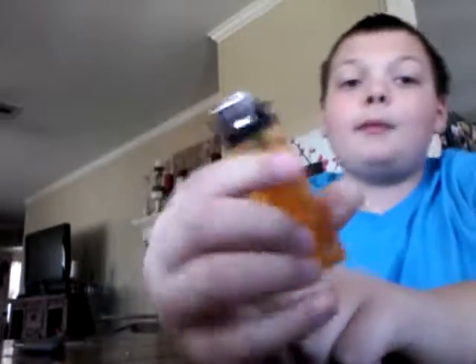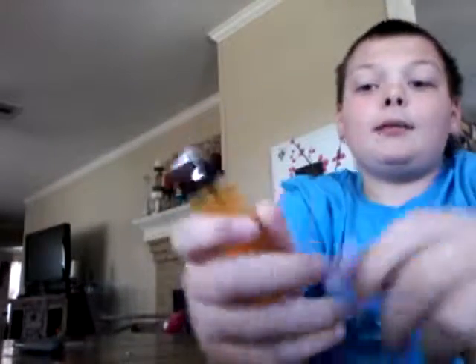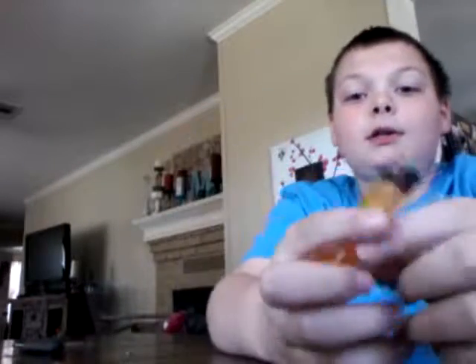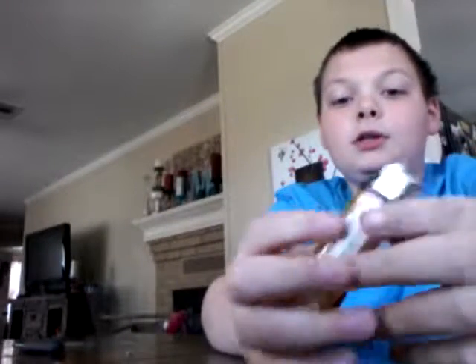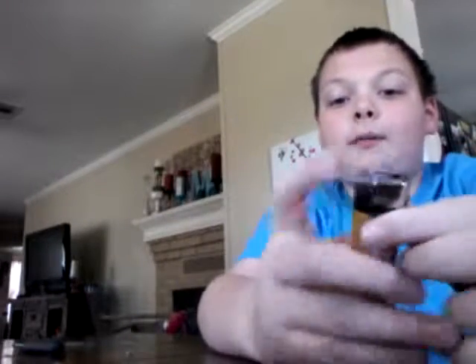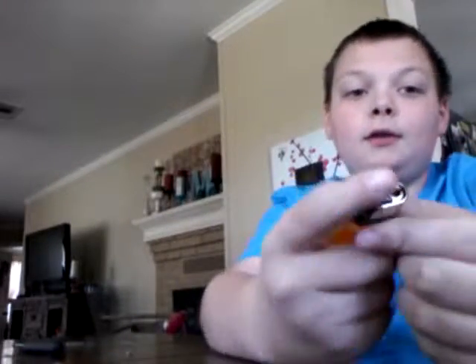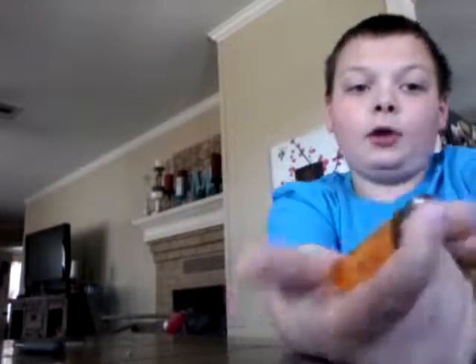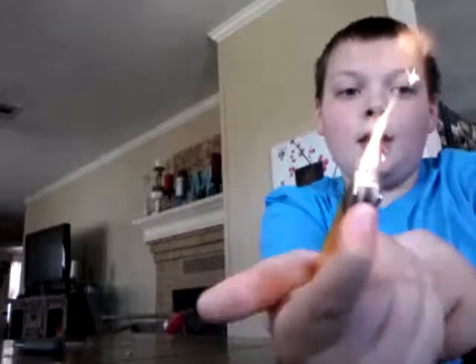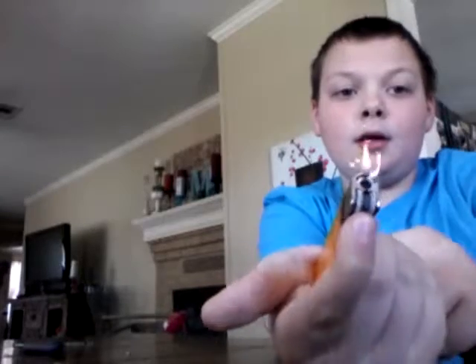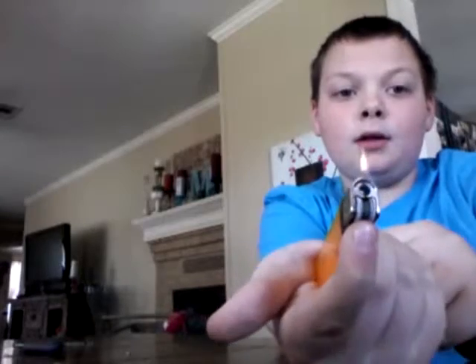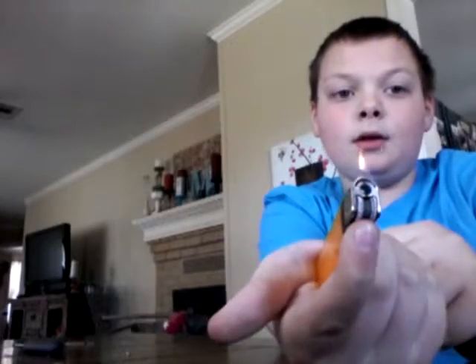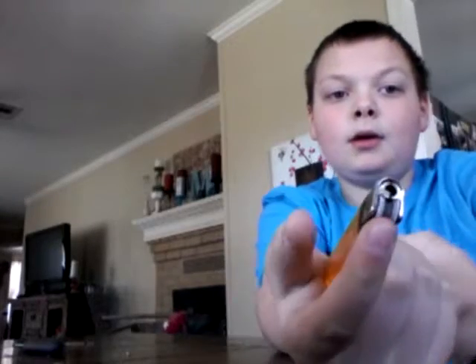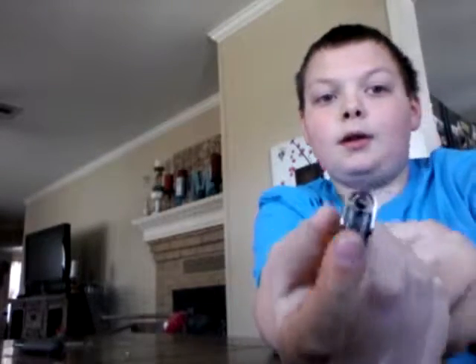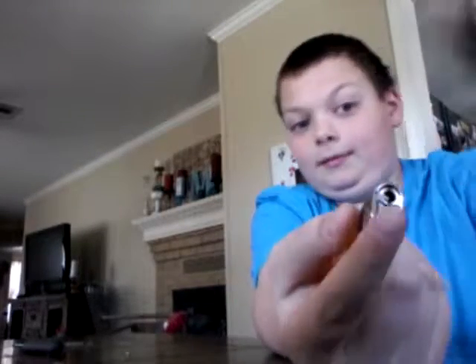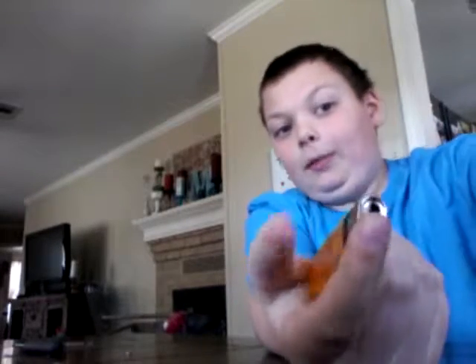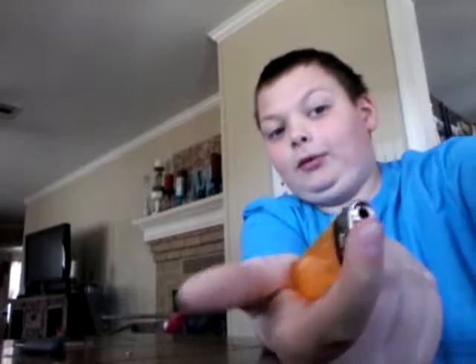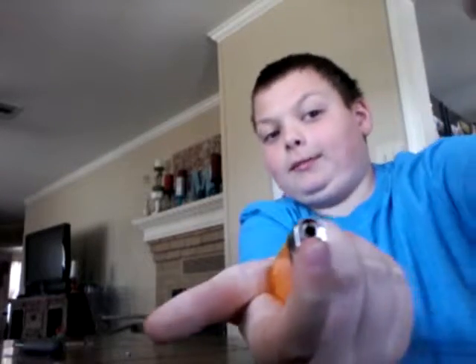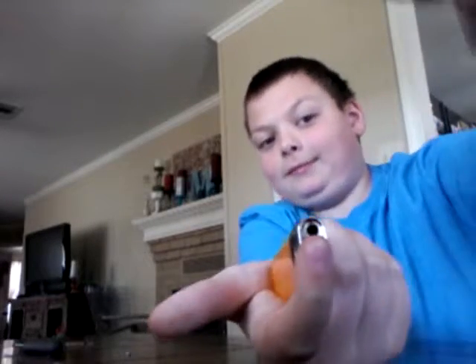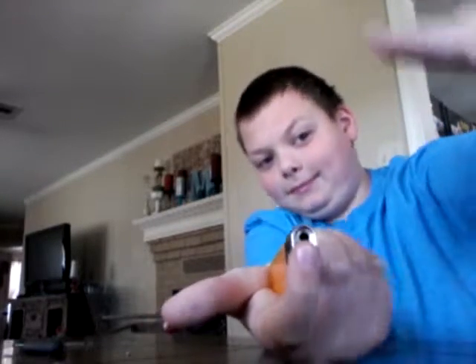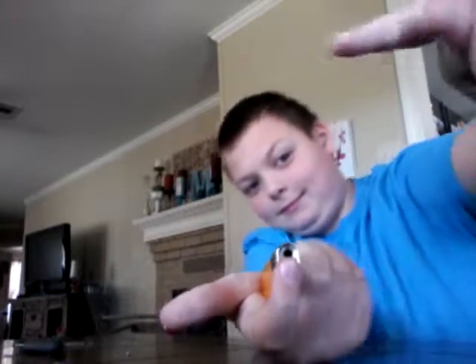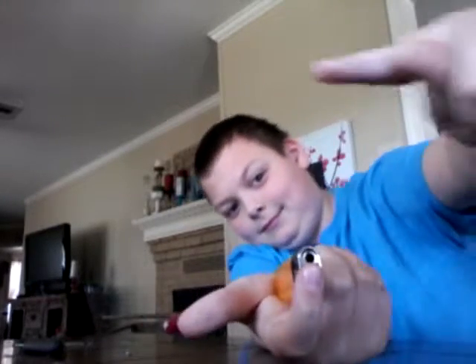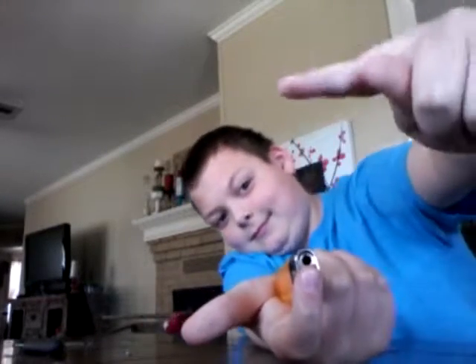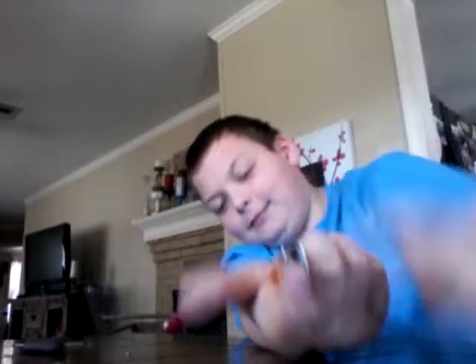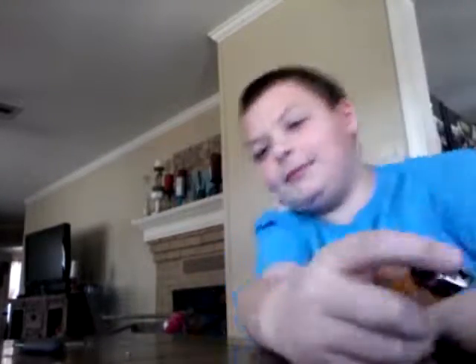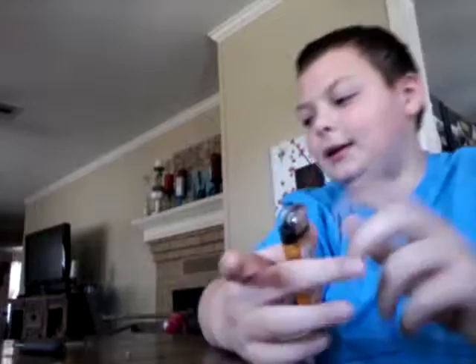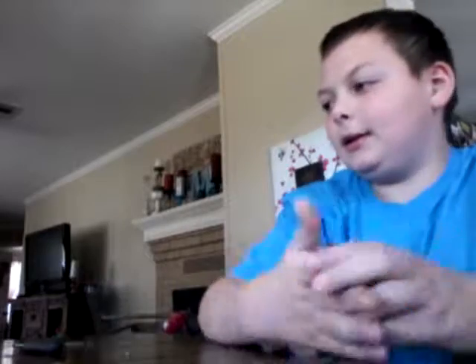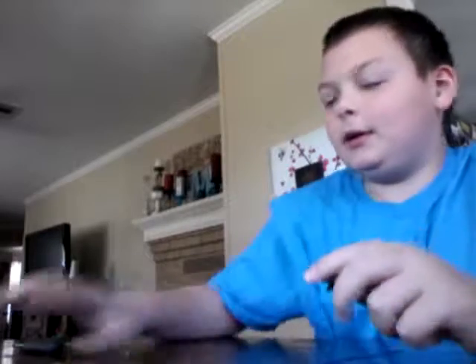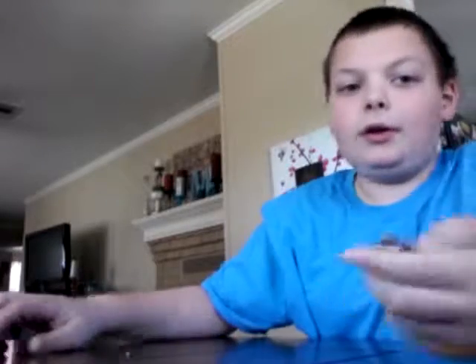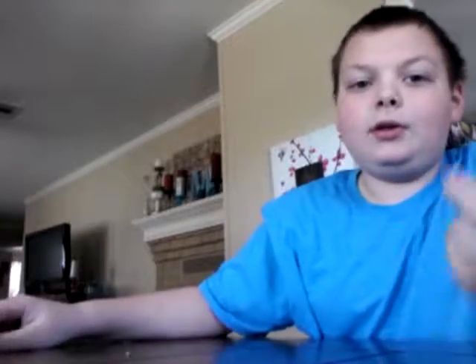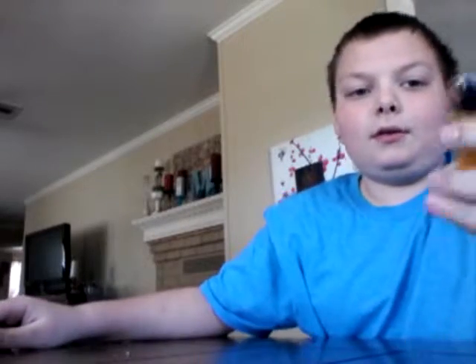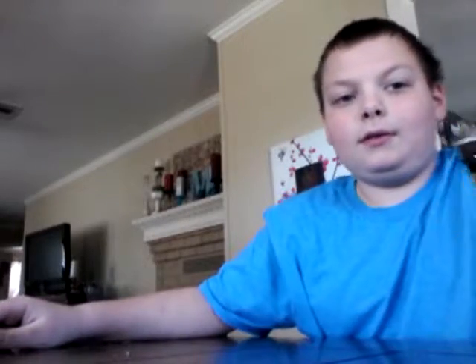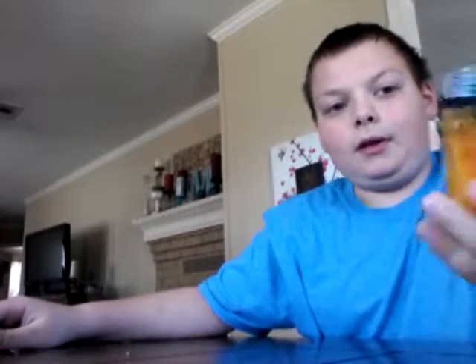Today I'm going to be teaching you how to make this flame. All you're going to need is a lighter.